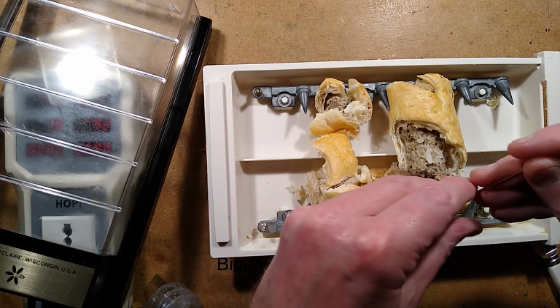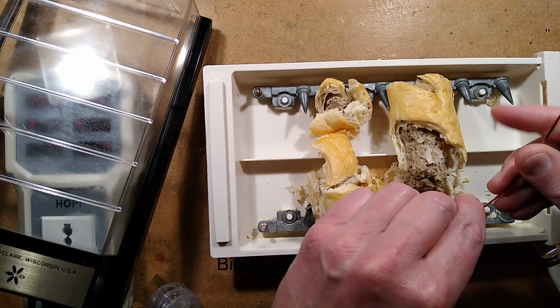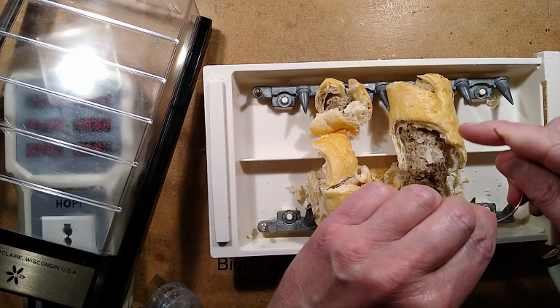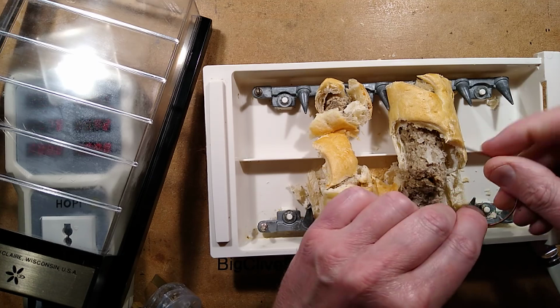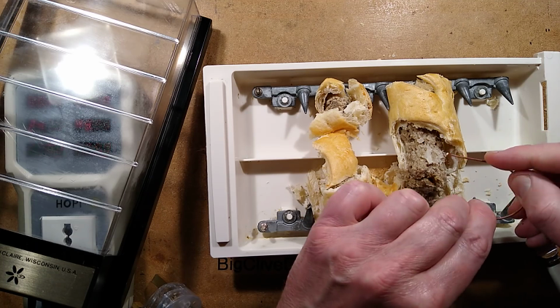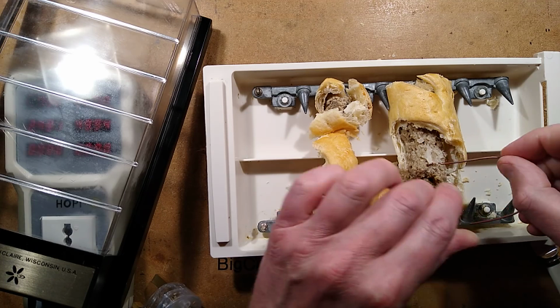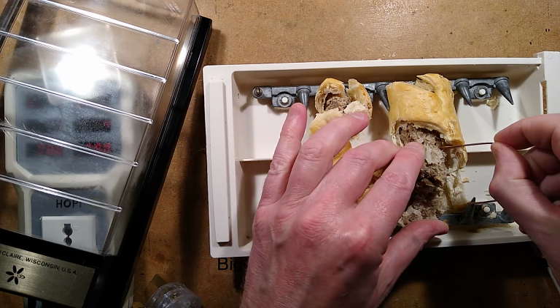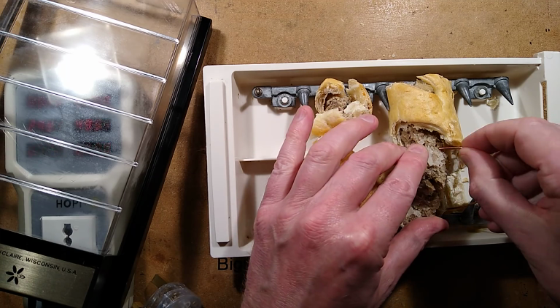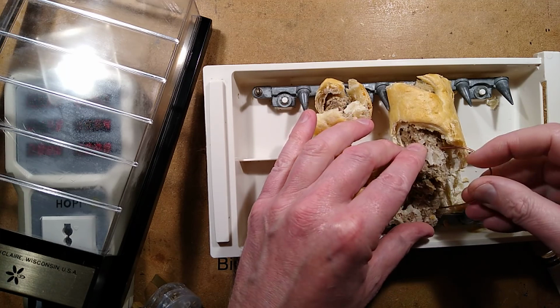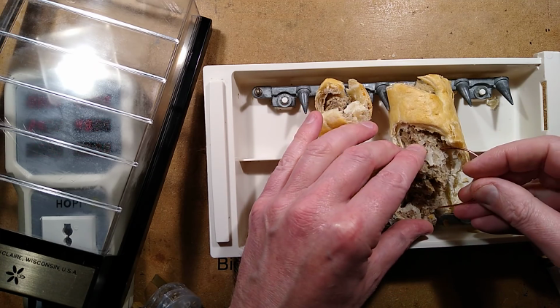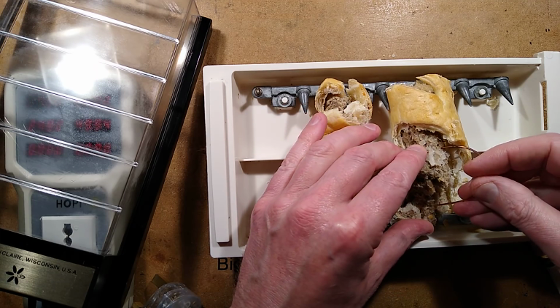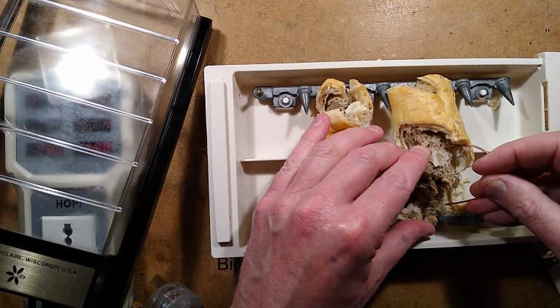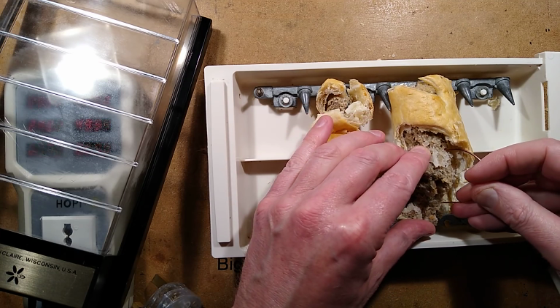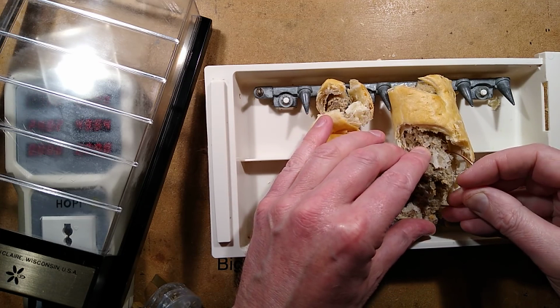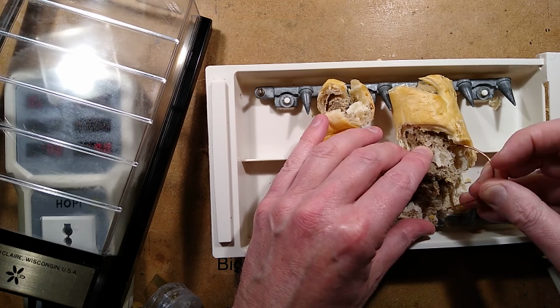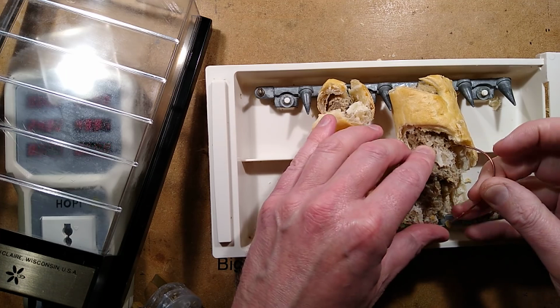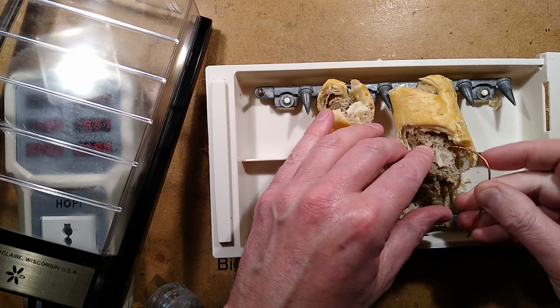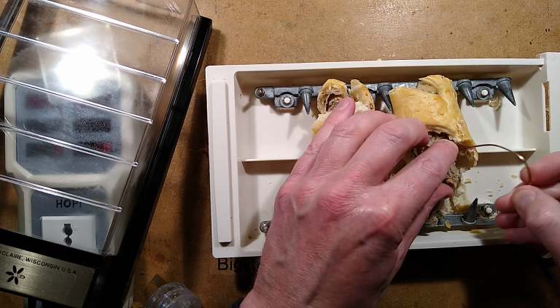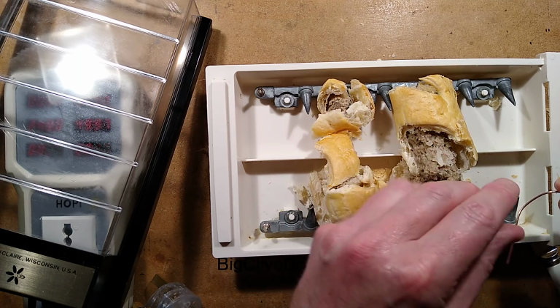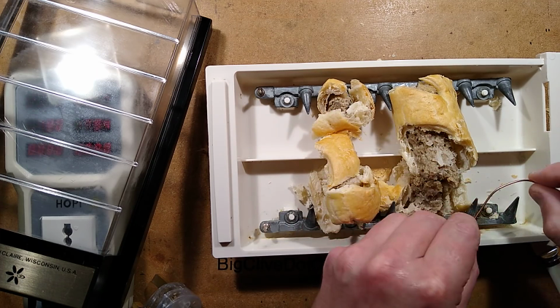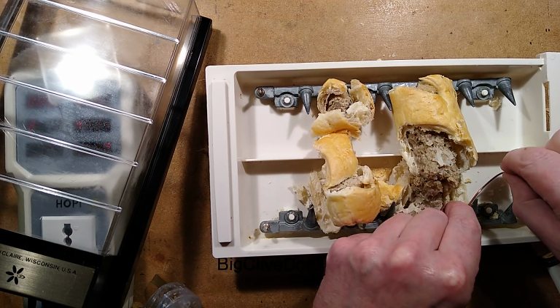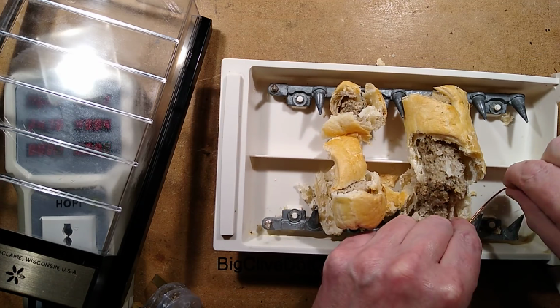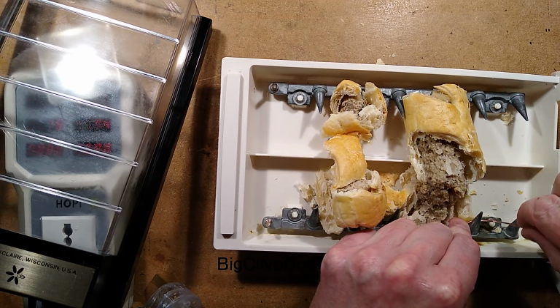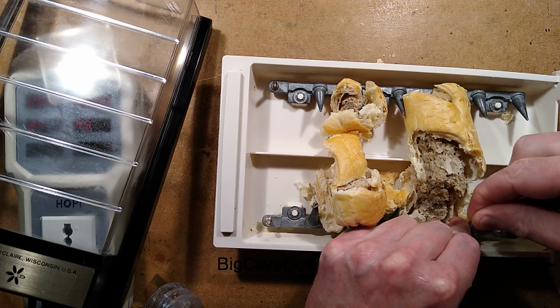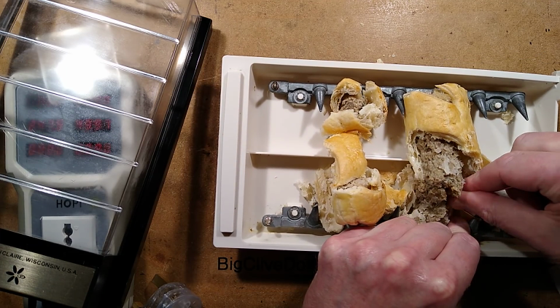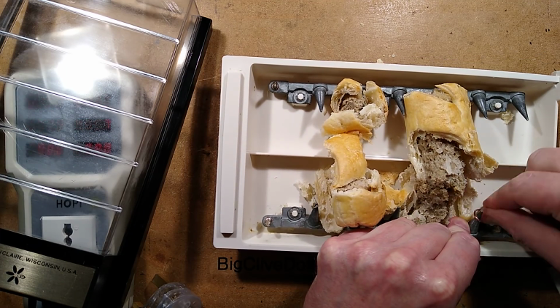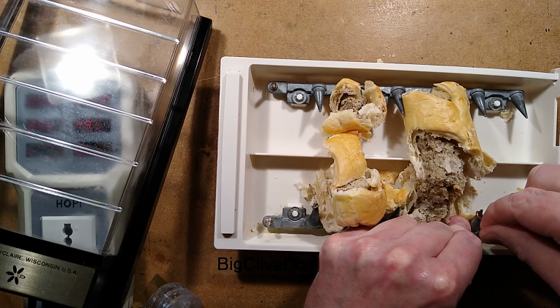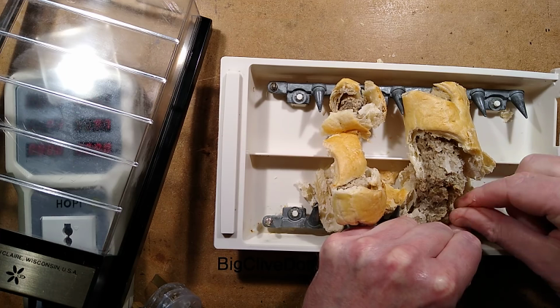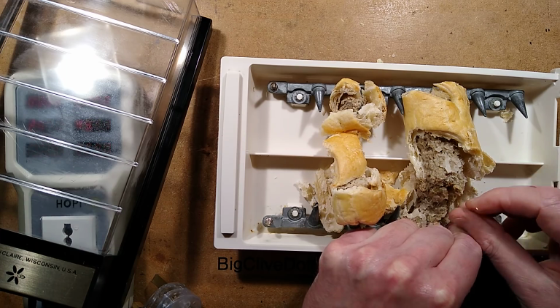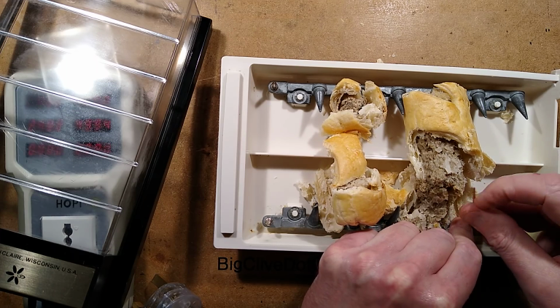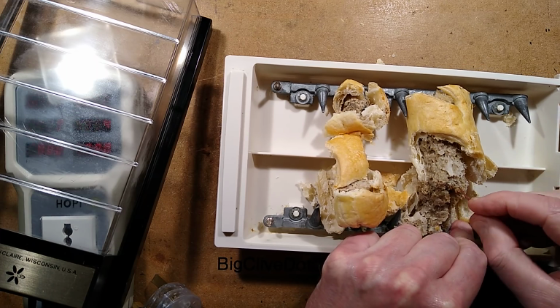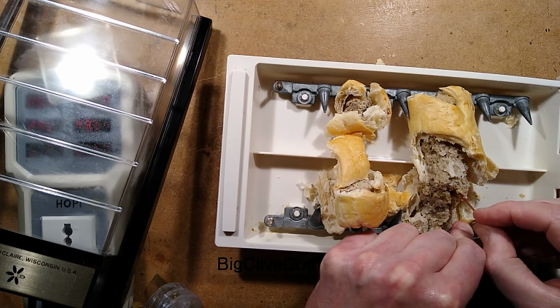So we'll just get a bit of copper wire like this and stuff it in there and stuff it down. Now let's just wrap it around one of the connections. Is this a good idea? No, it's not a good idea. Am I going to do it anyway? Yeah.